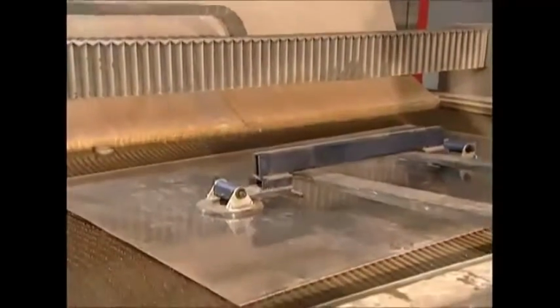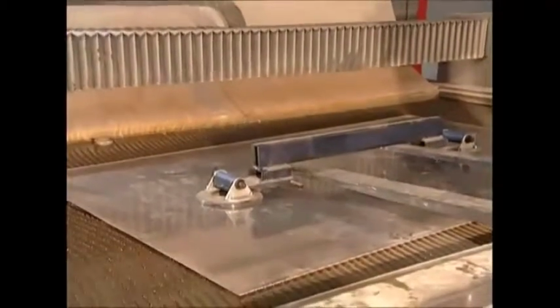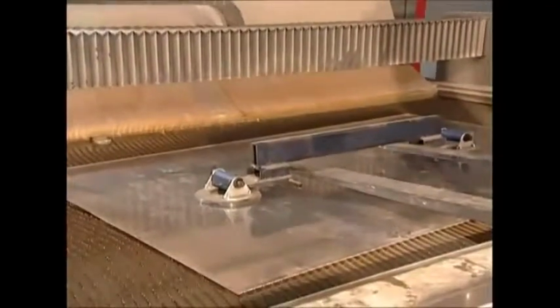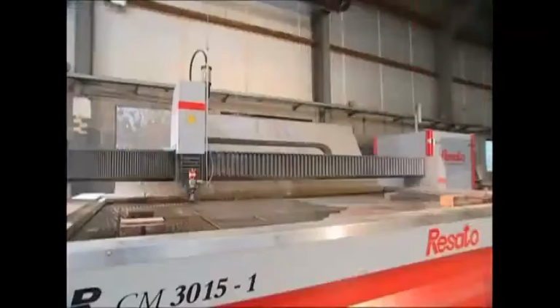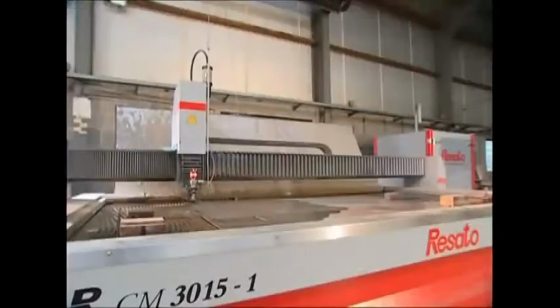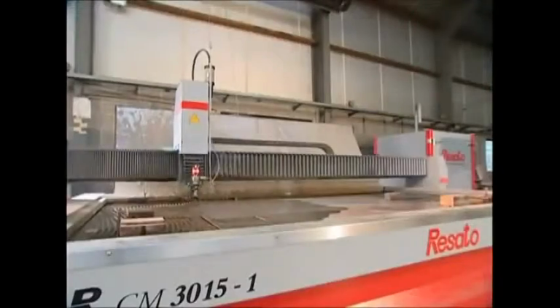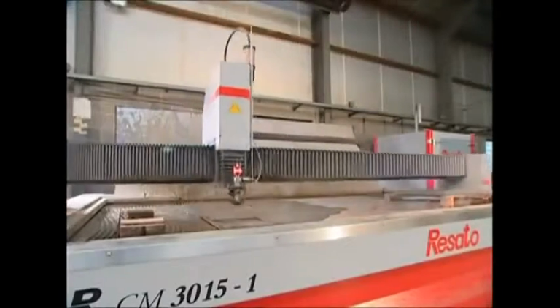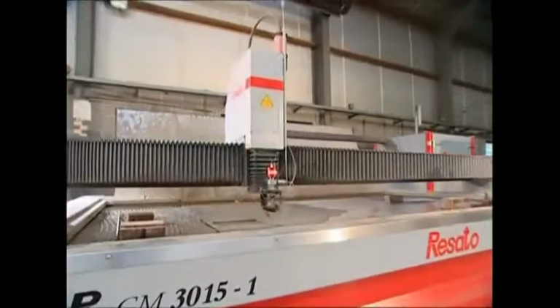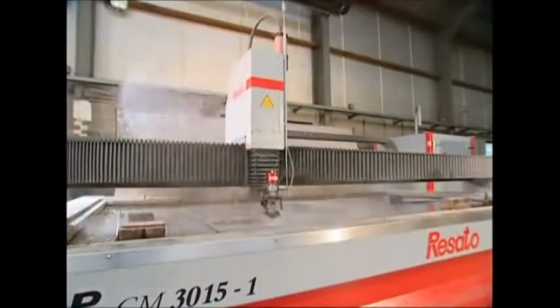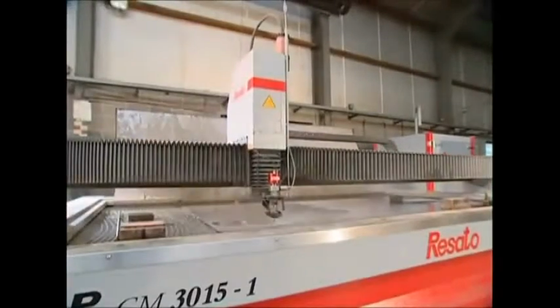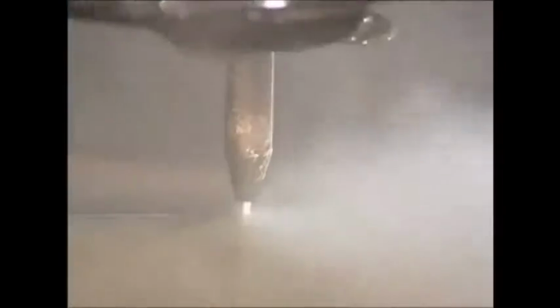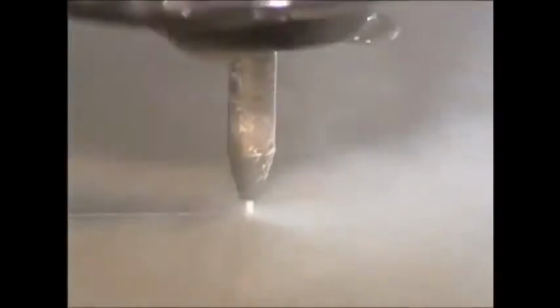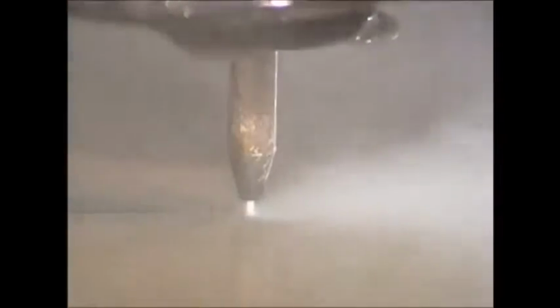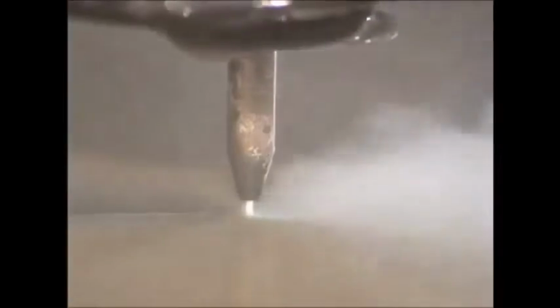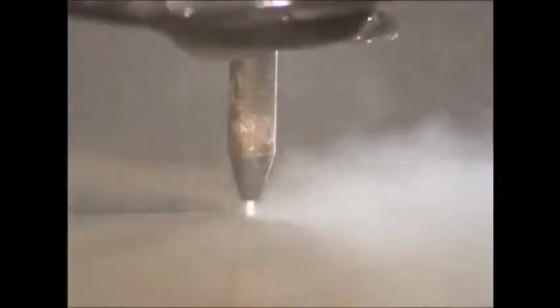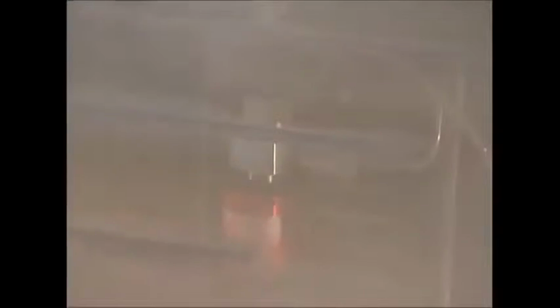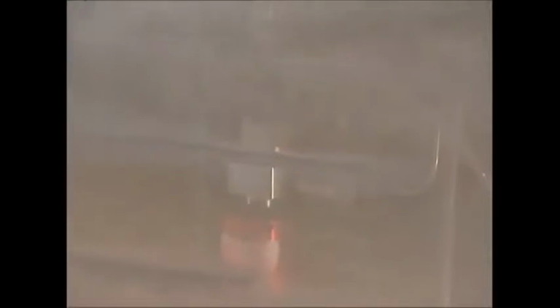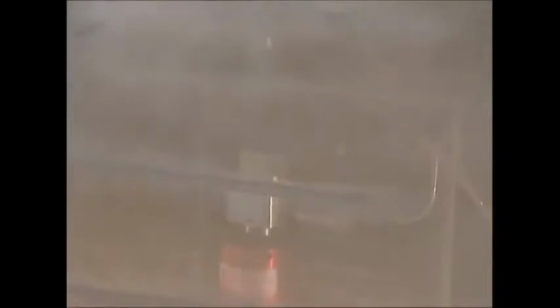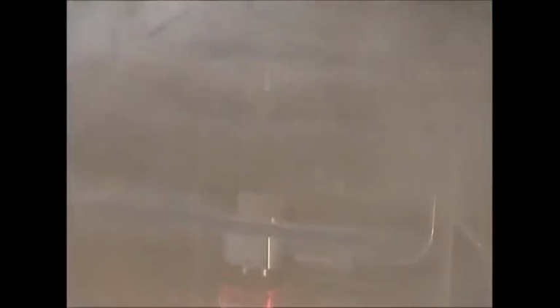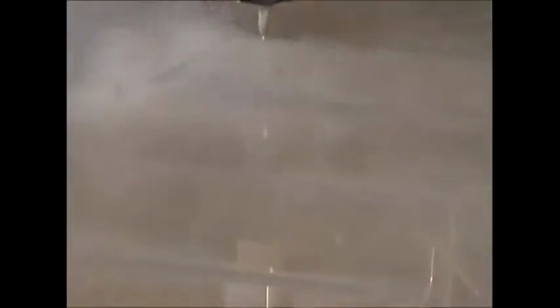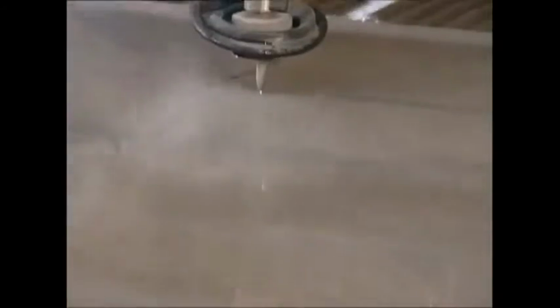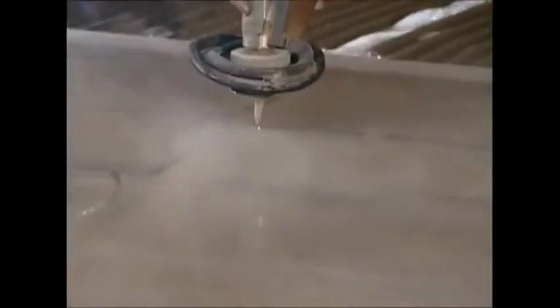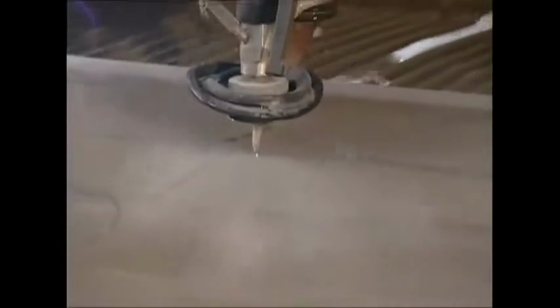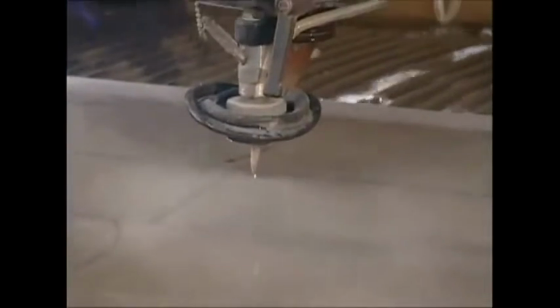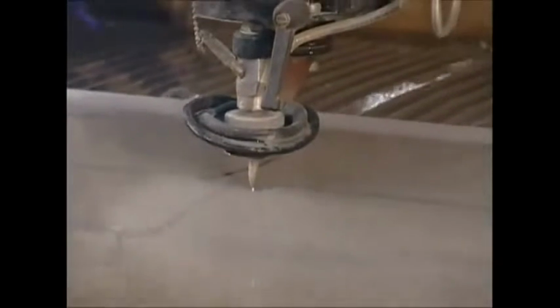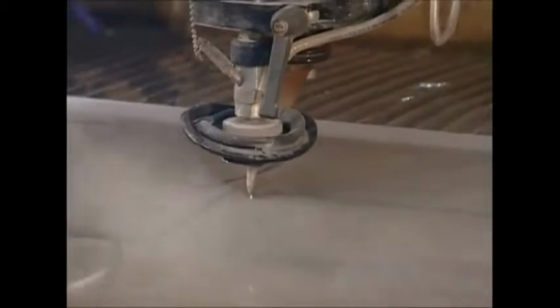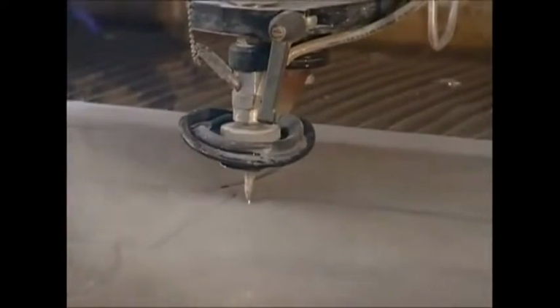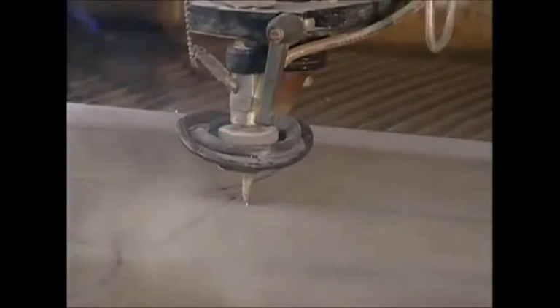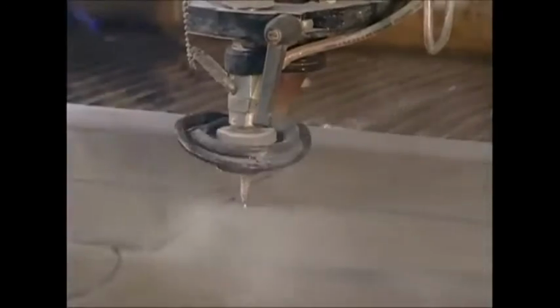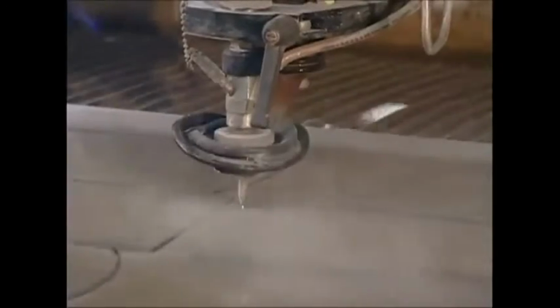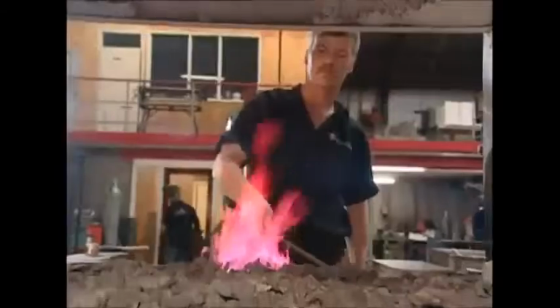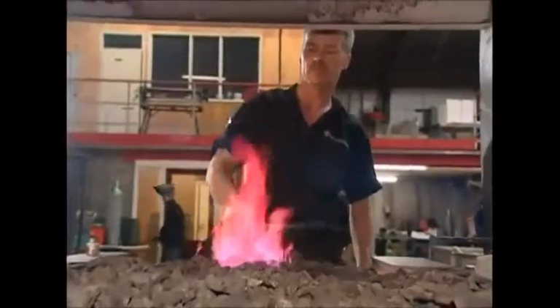That's why here at the factory, production starts with large sheets of steel. These are cut to shape using a rather unusual knife that doesn't have a metal blade at all. Instead, it cuts the steel using a high pressure jet of water.